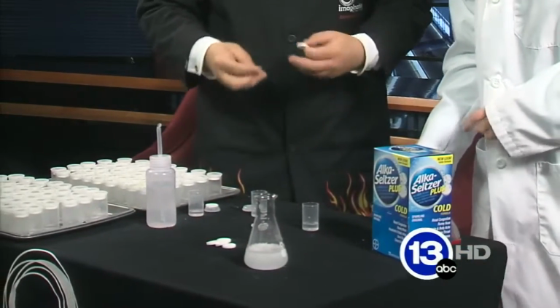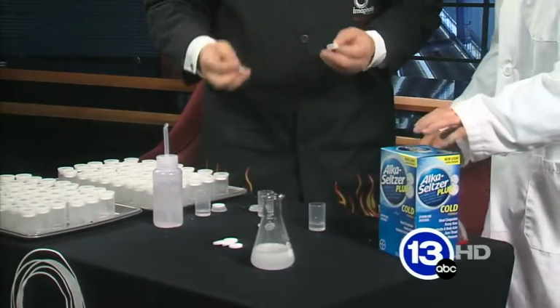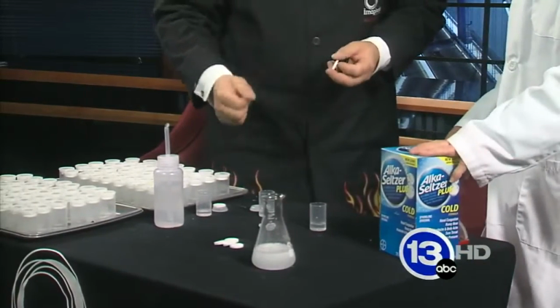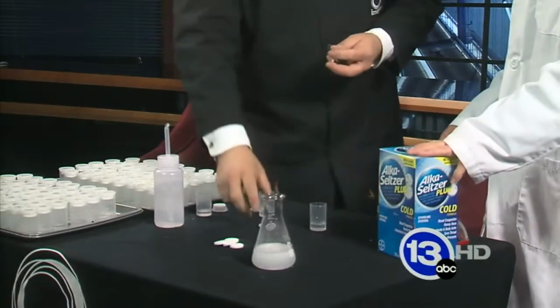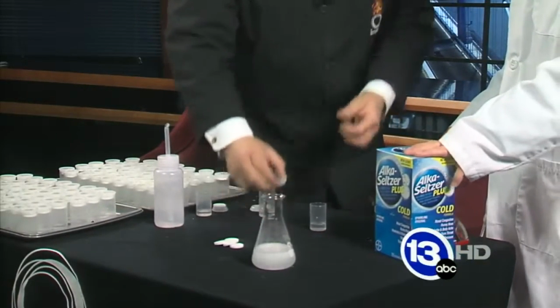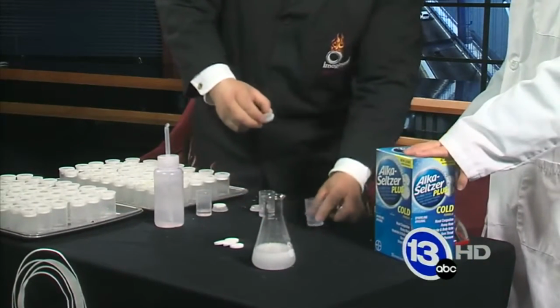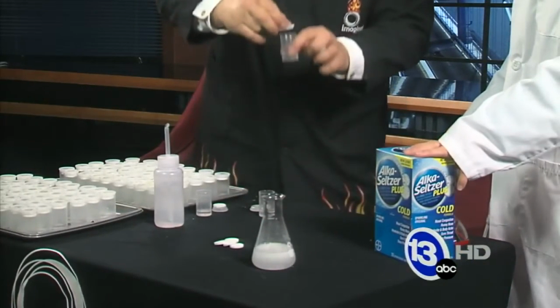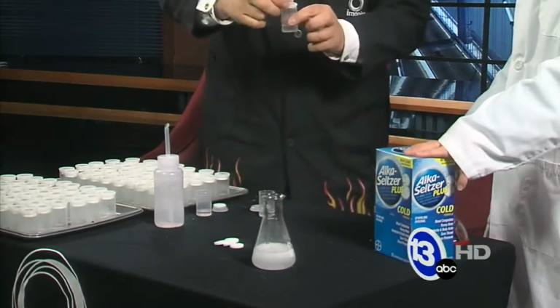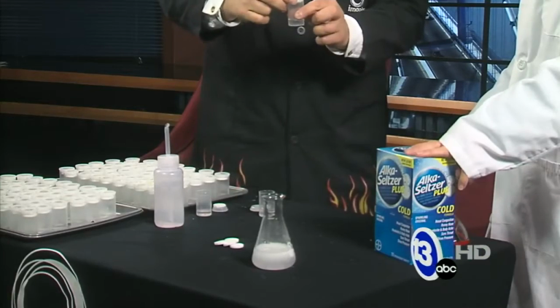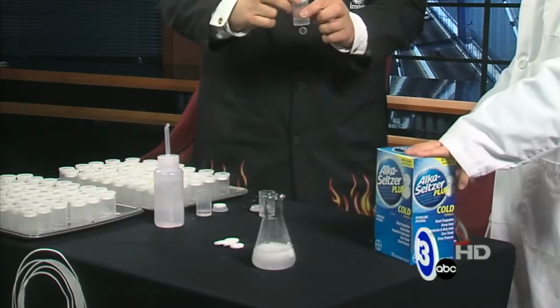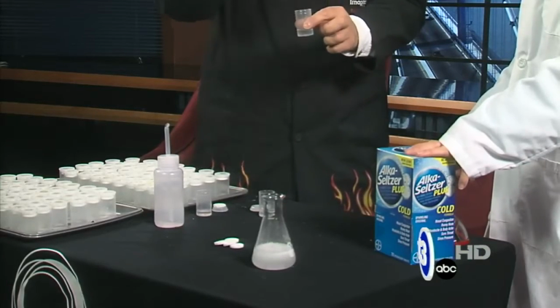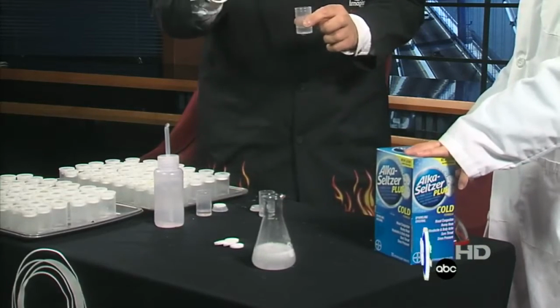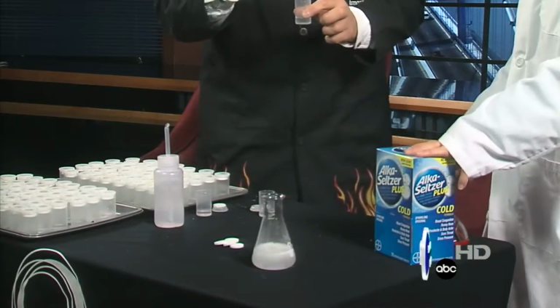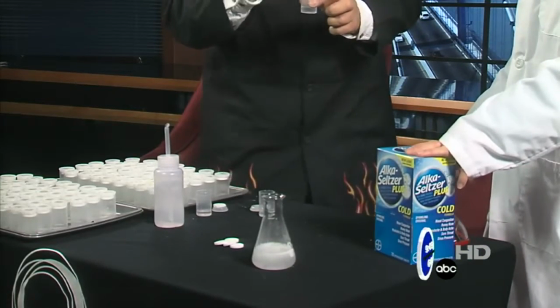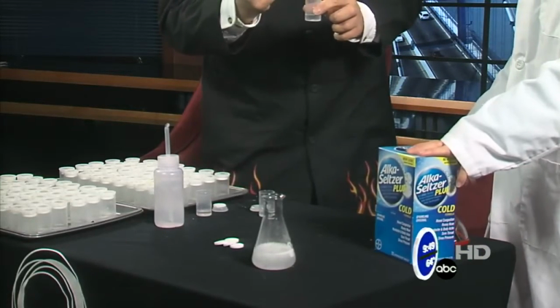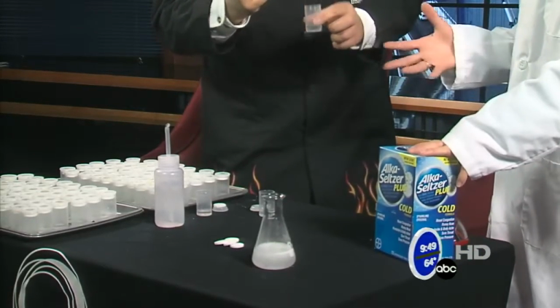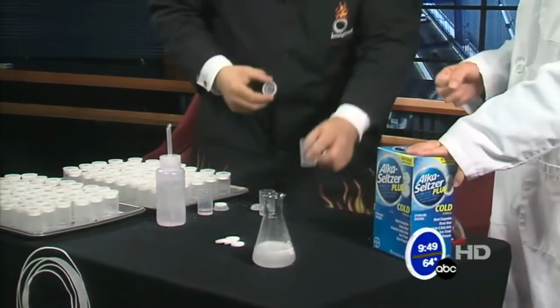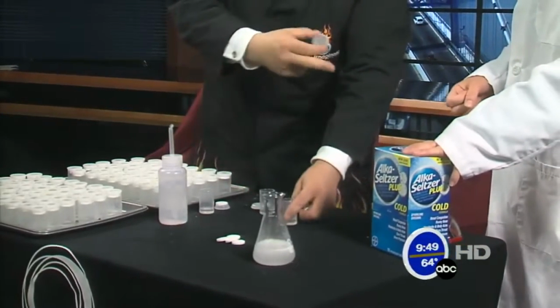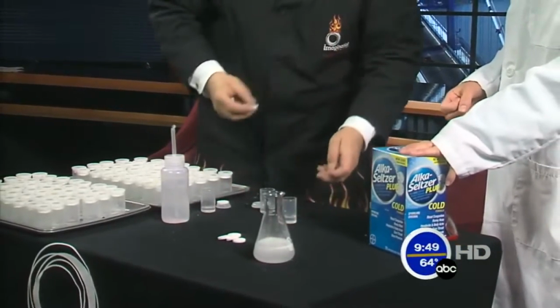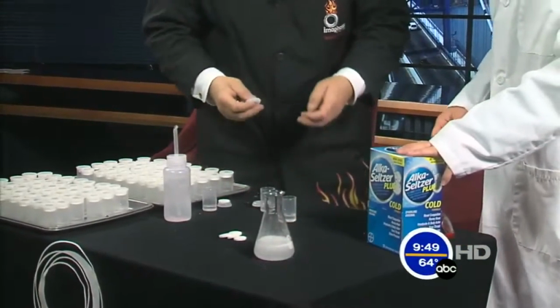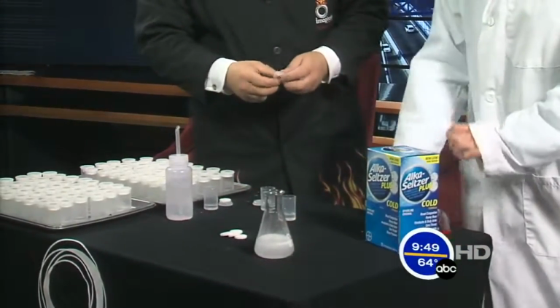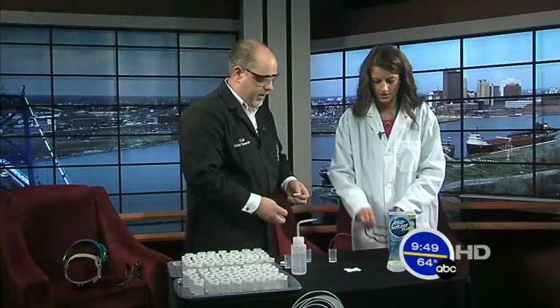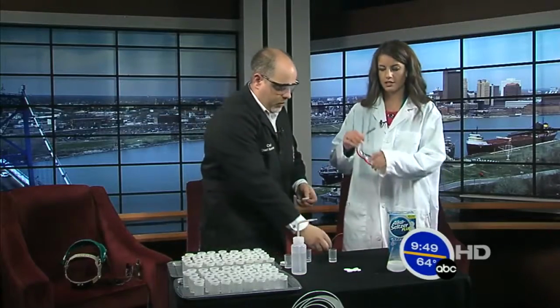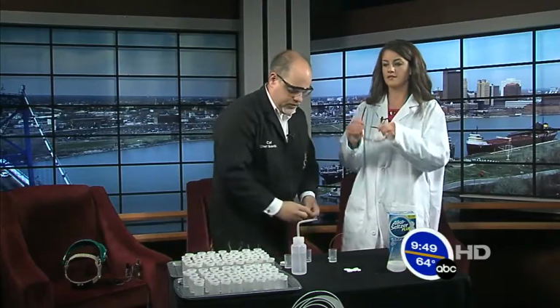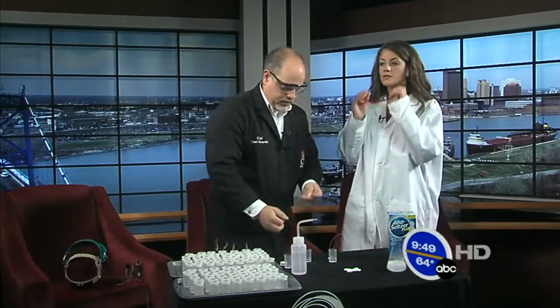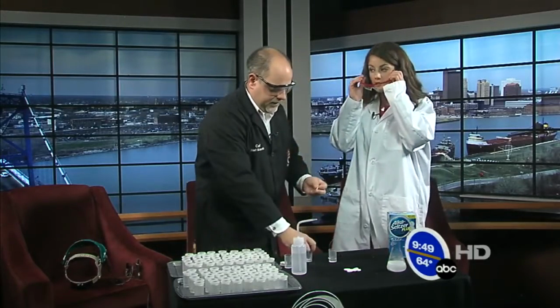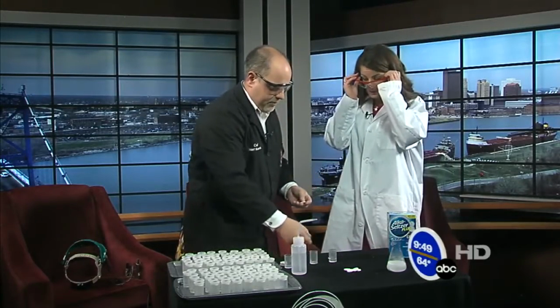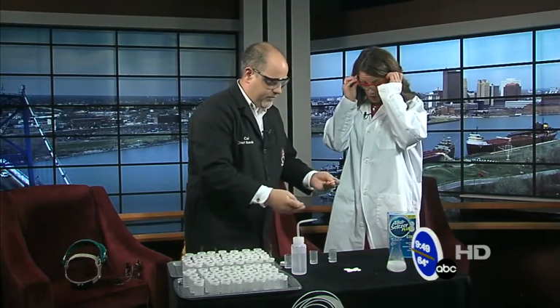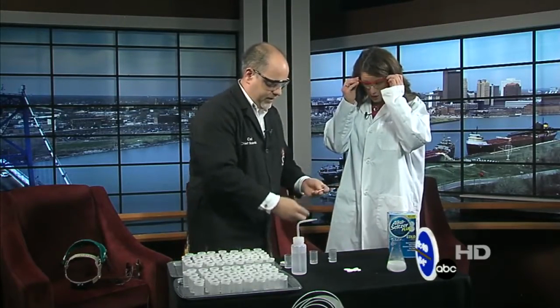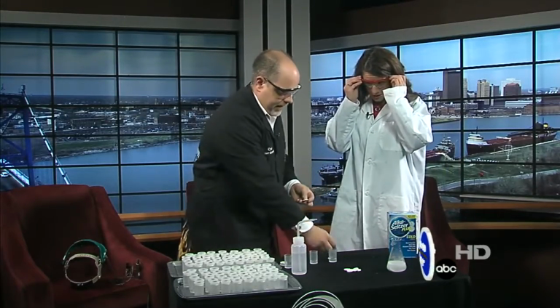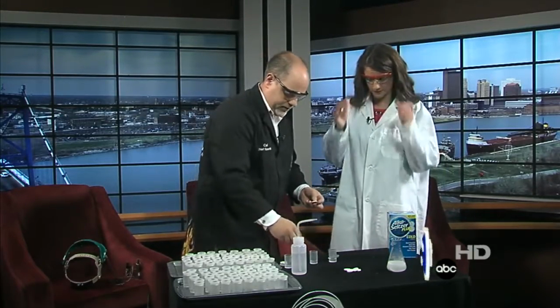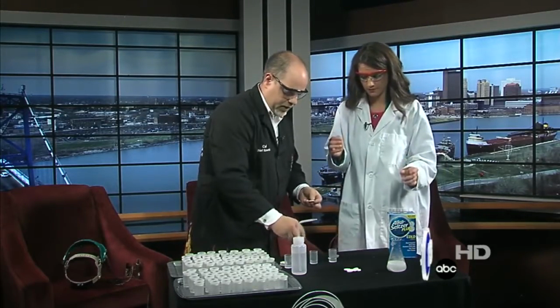It's that carbon dioxide gas that's going to power our rockets. It's going to build up pressure and at some point inside this canister, the lid is just going to blow off because it can't hold on any tighter. Go ahead and pop your safety glasses on.